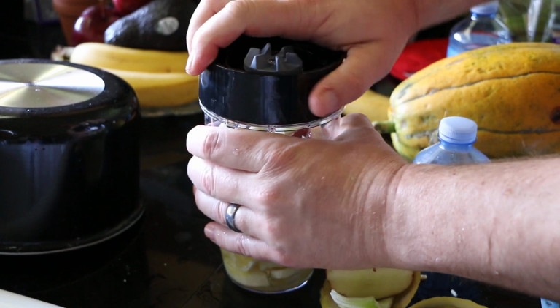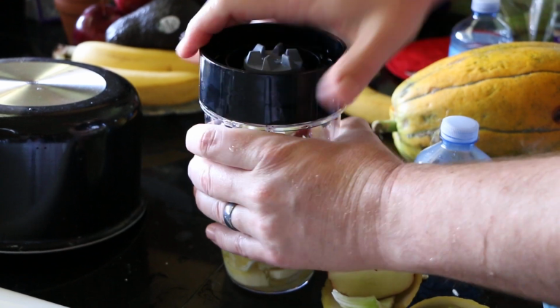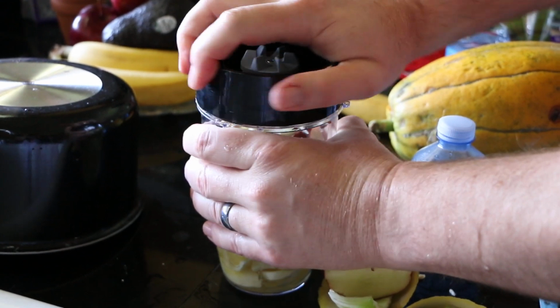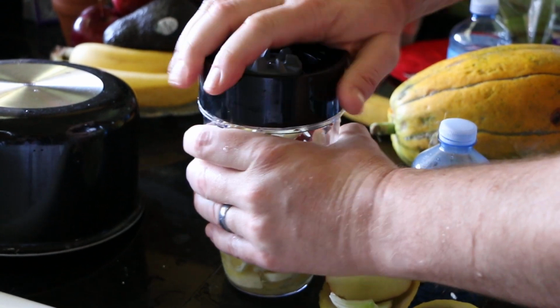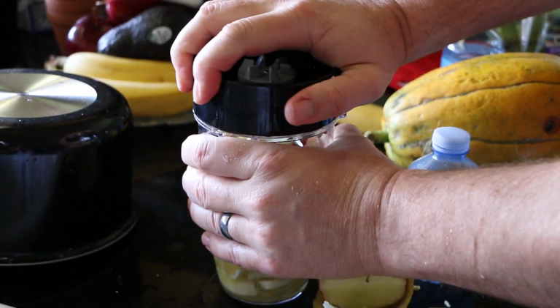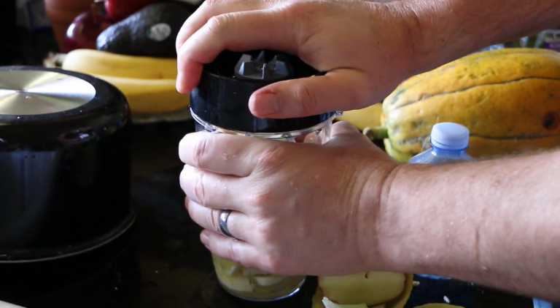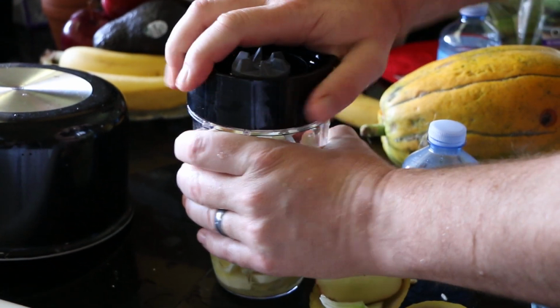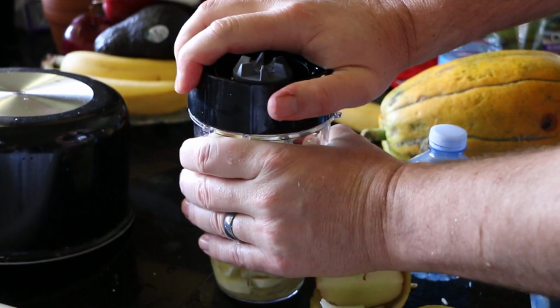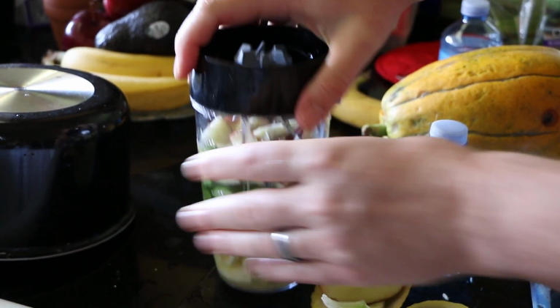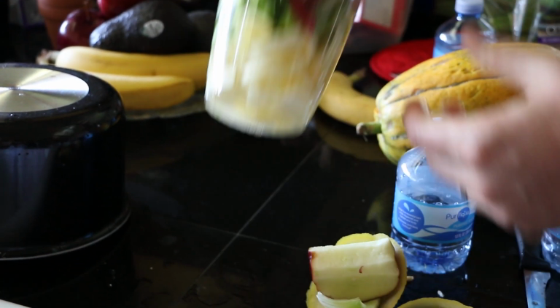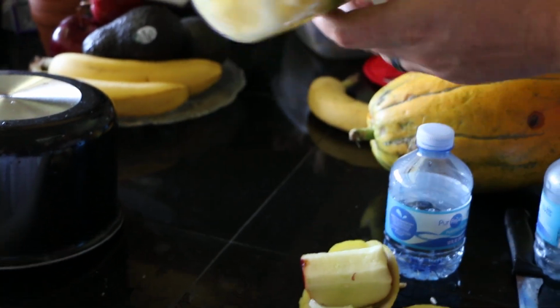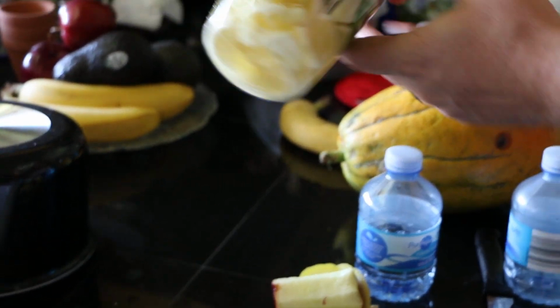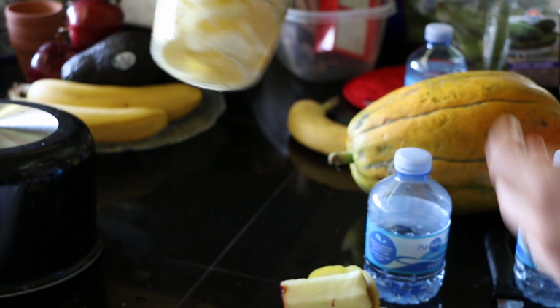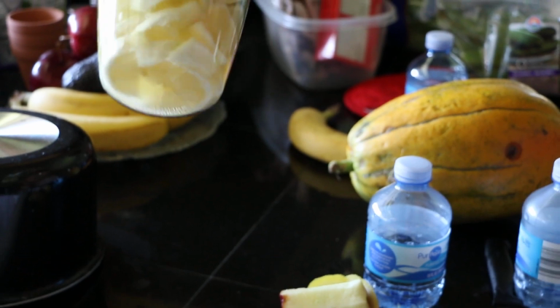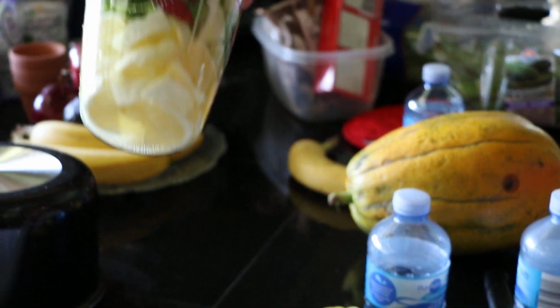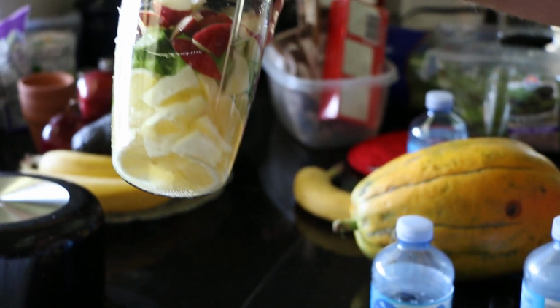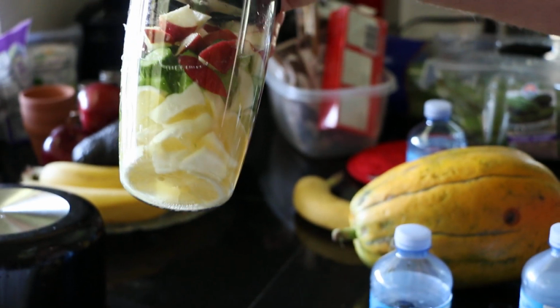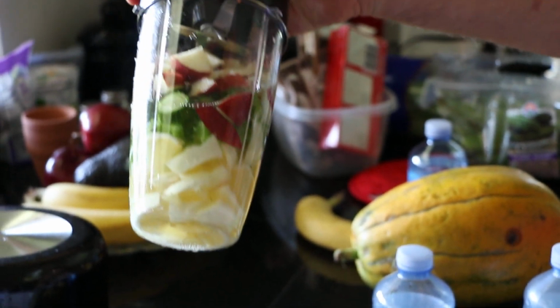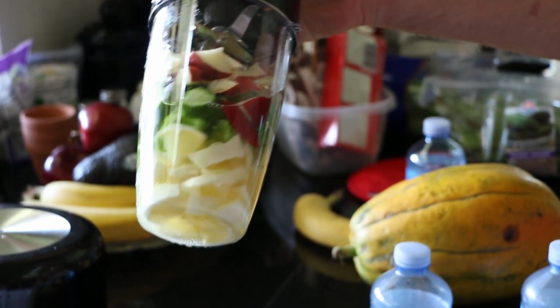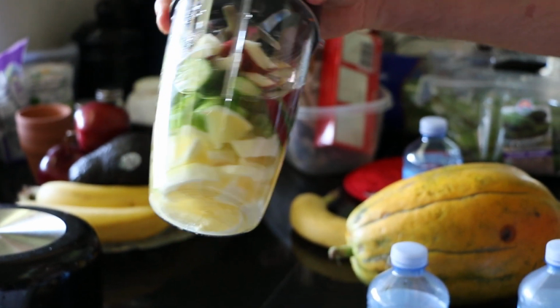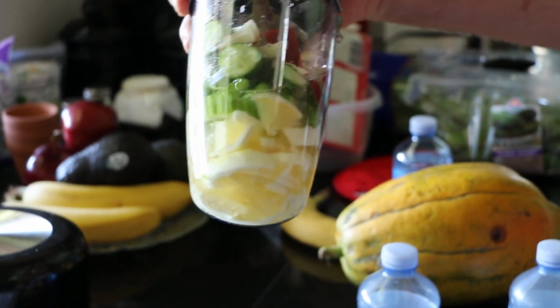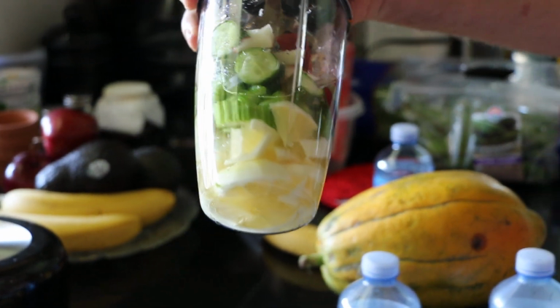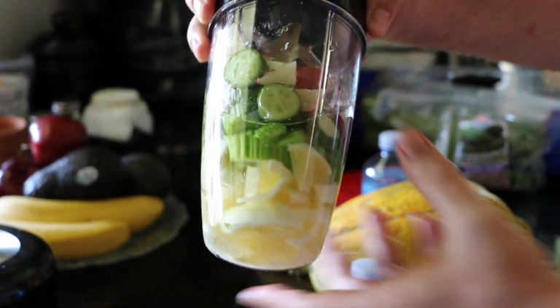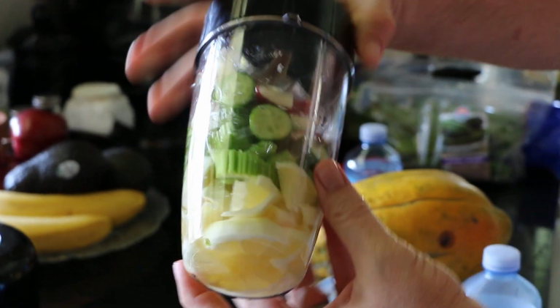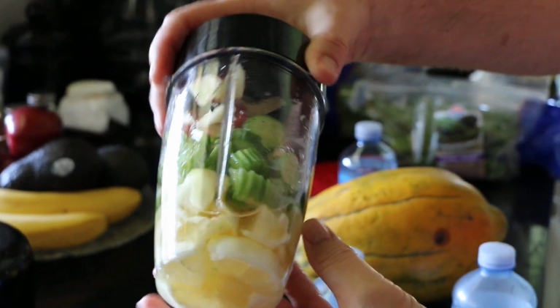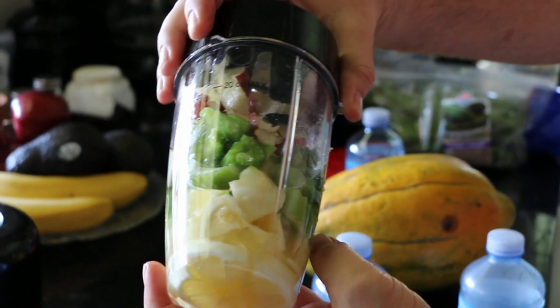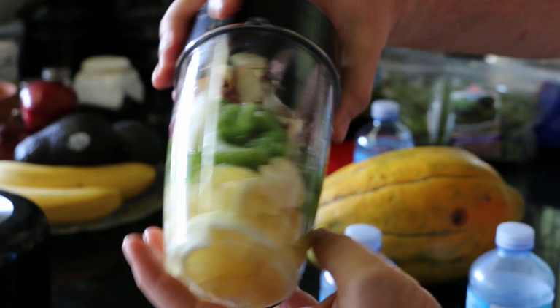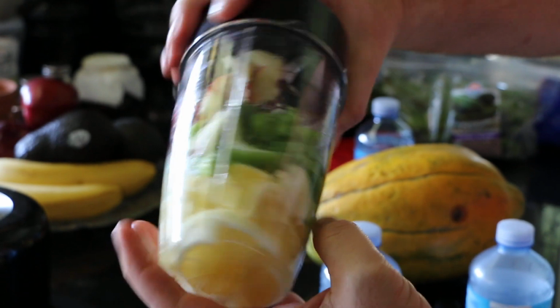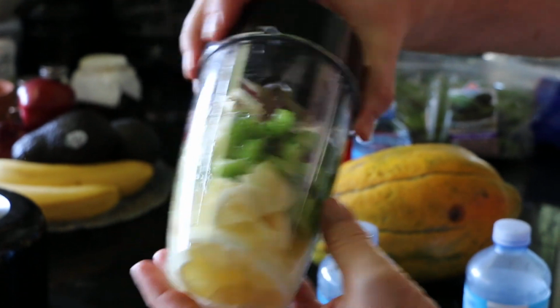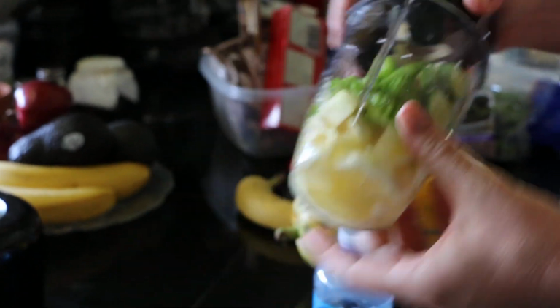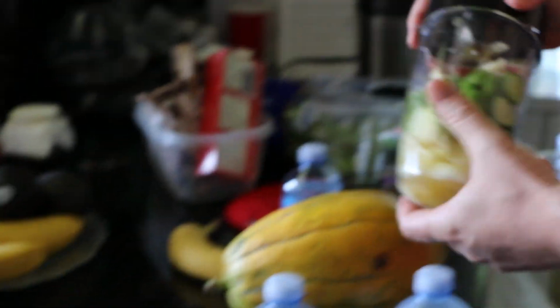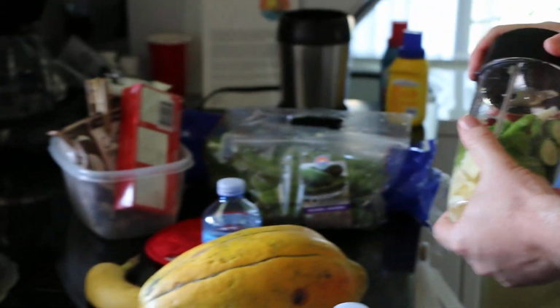And the rest of the apple too, and the chia seeds. Apple and chia seeds — good stuff, right? It is.